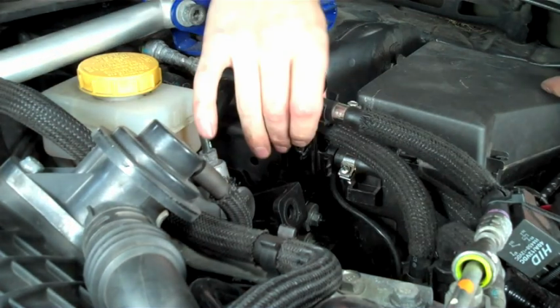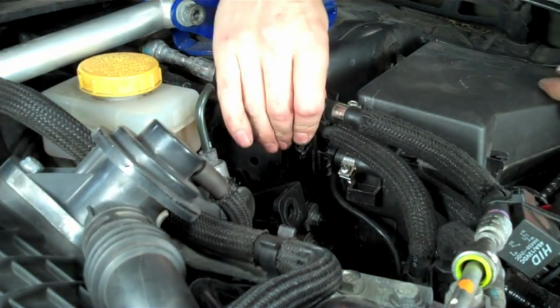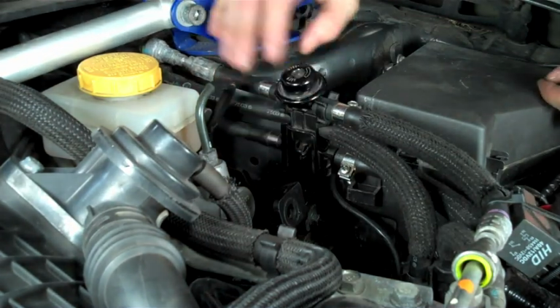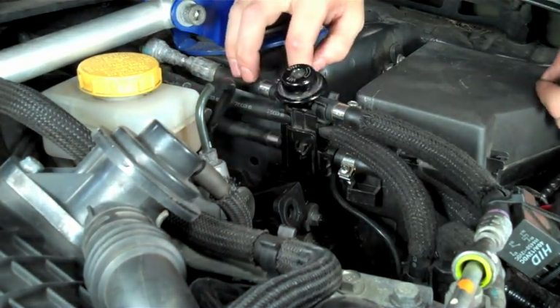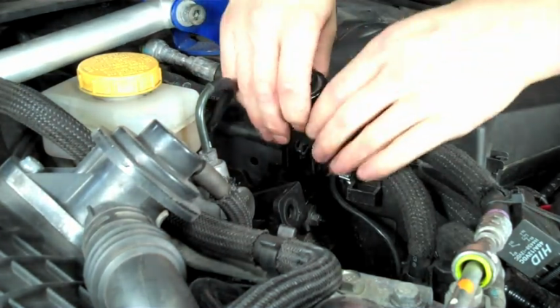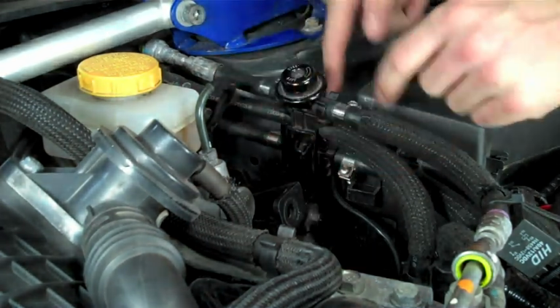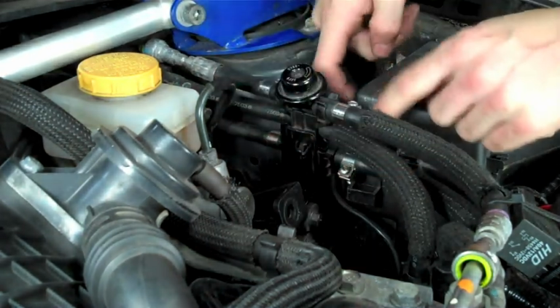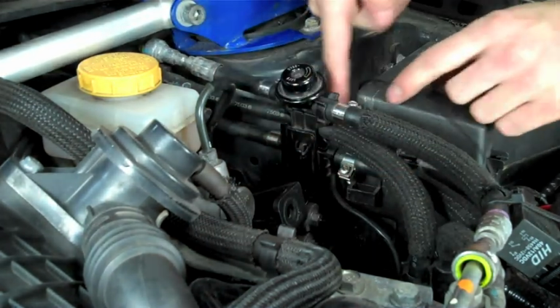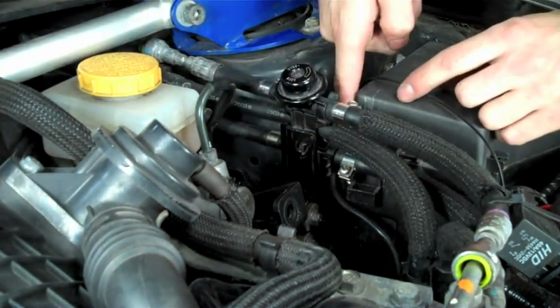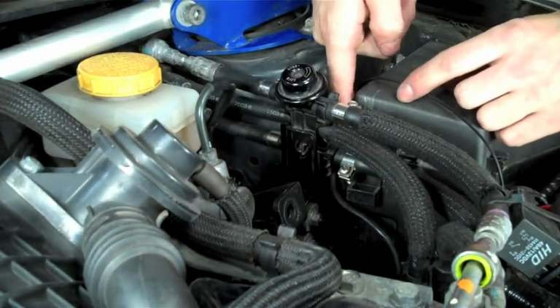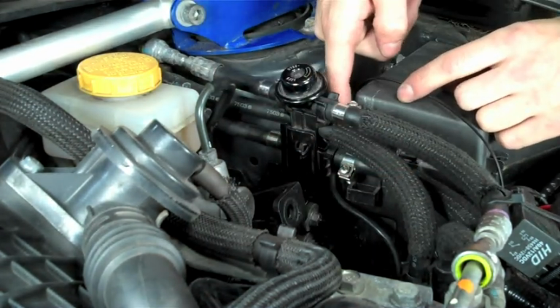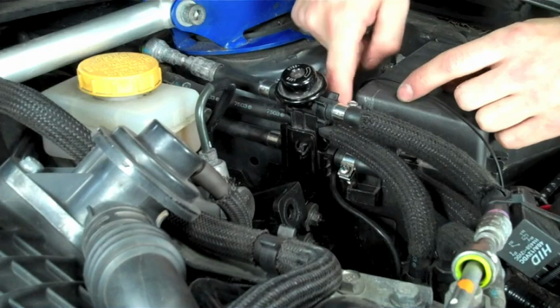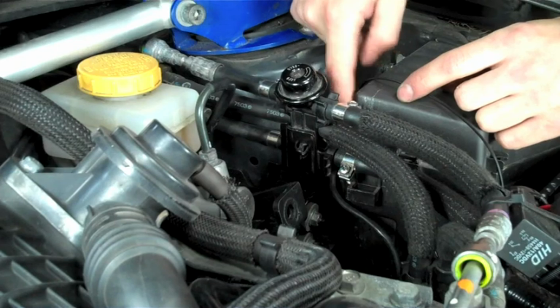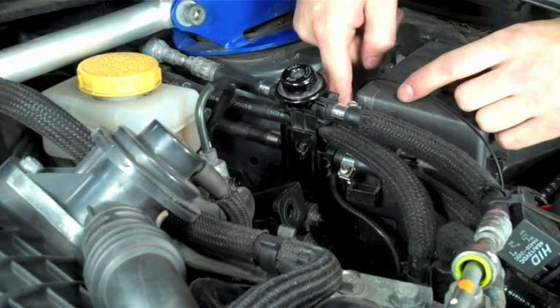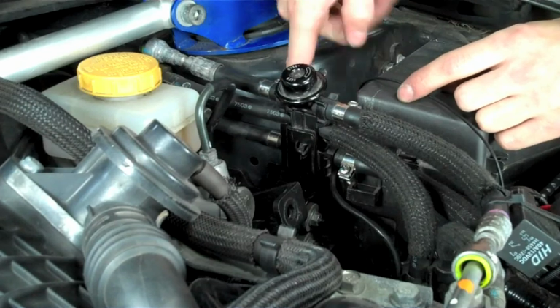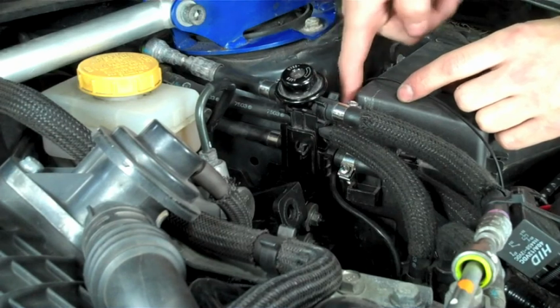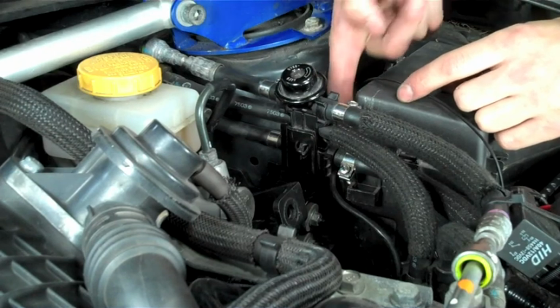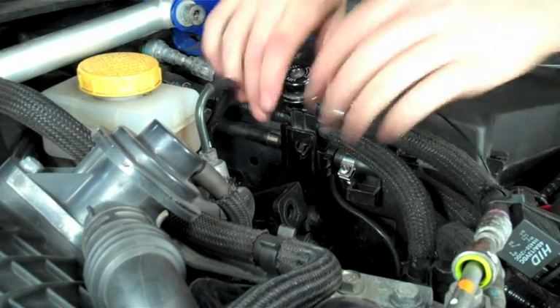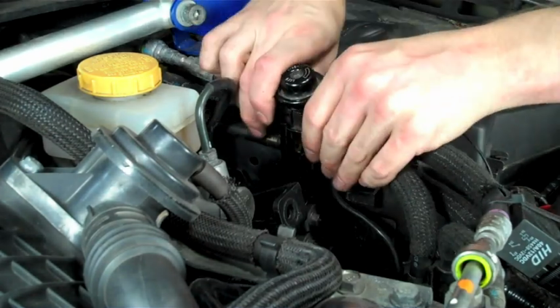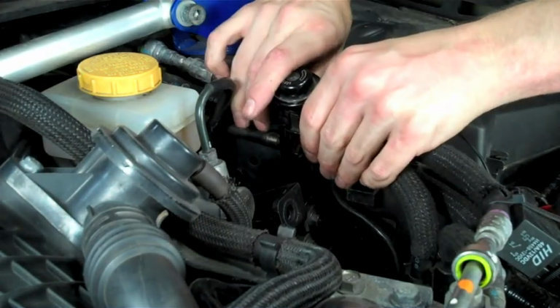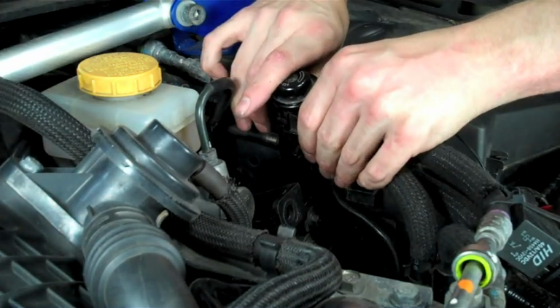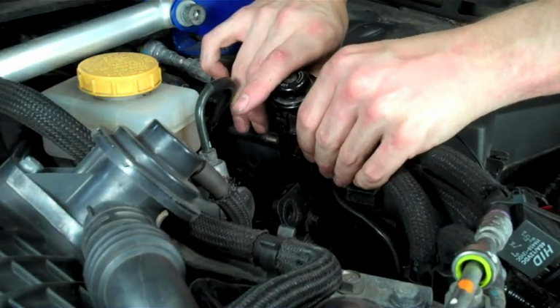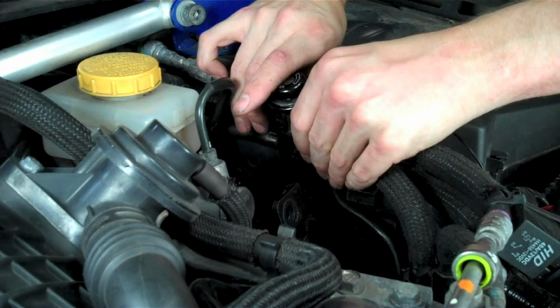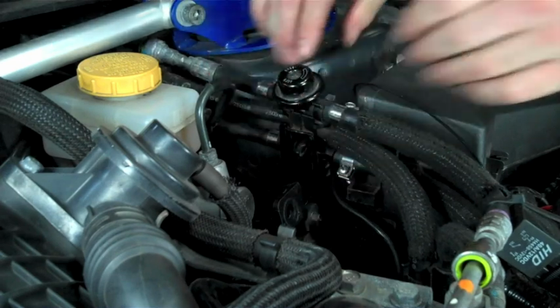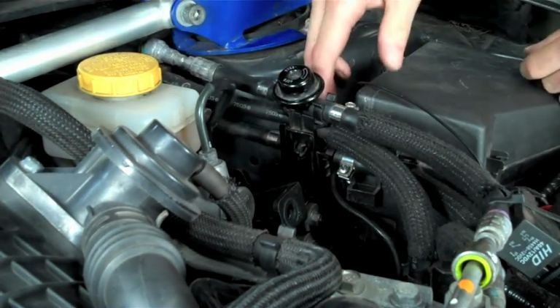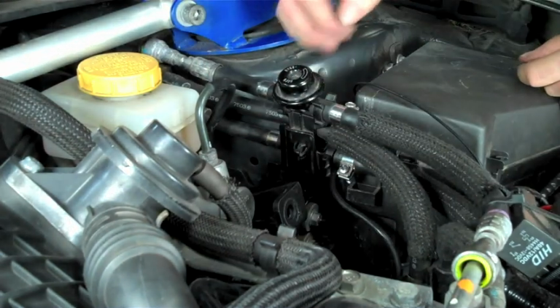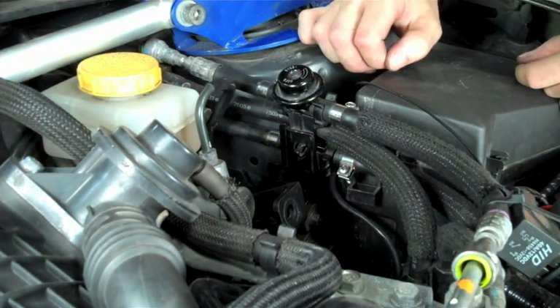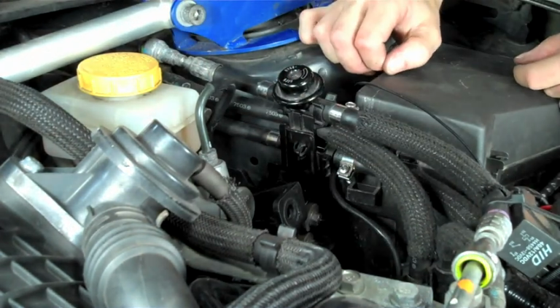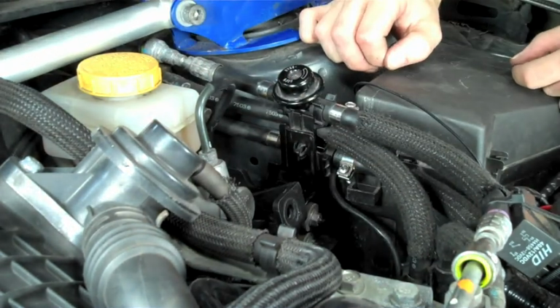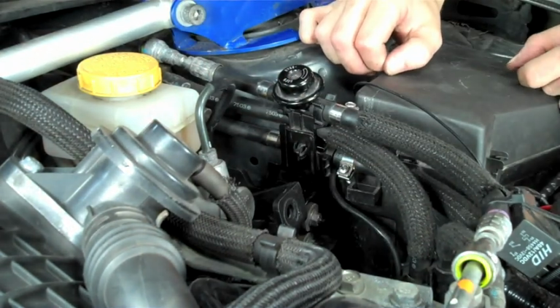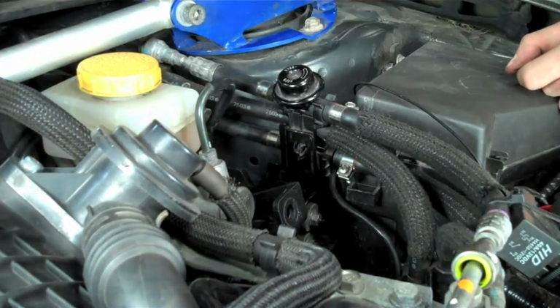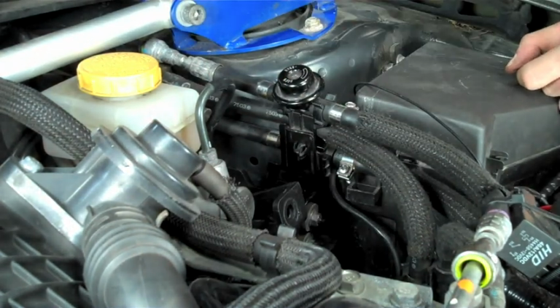Once those are all in there, you should be good to go. On some cars, it might require slightly more clearance to get past the box on the firewall. You may need to slightly tweak the bracket just a bit, but that should be all that's required.